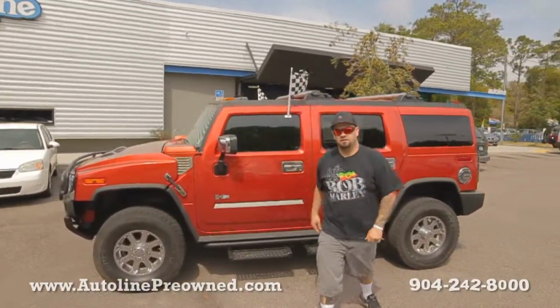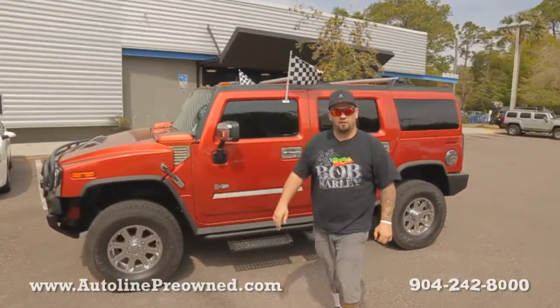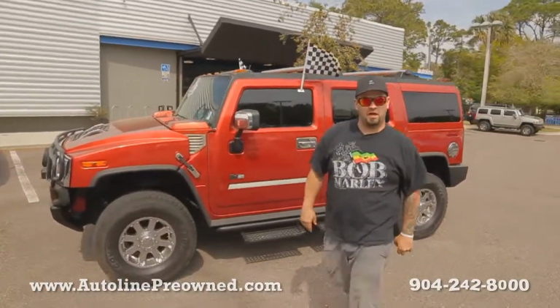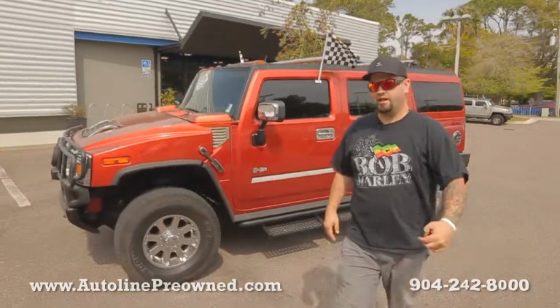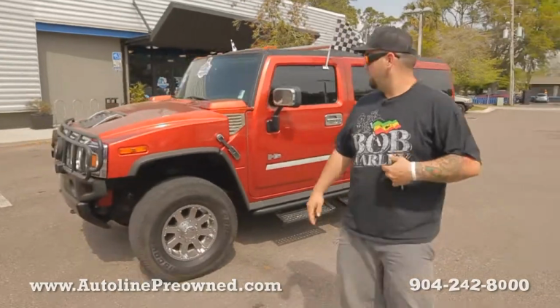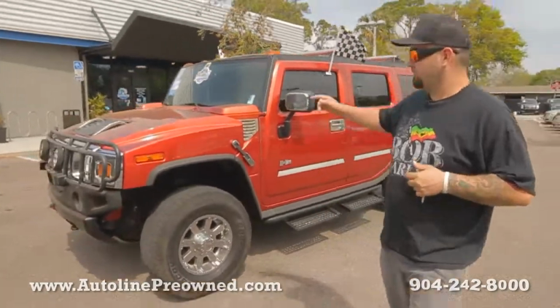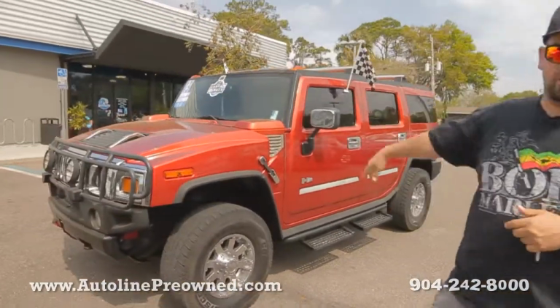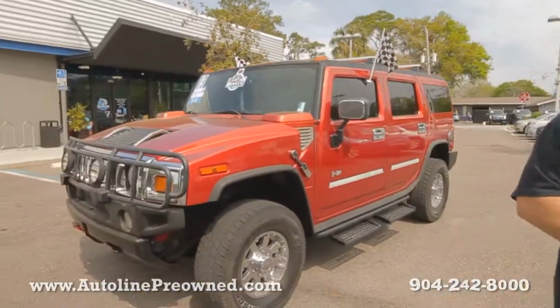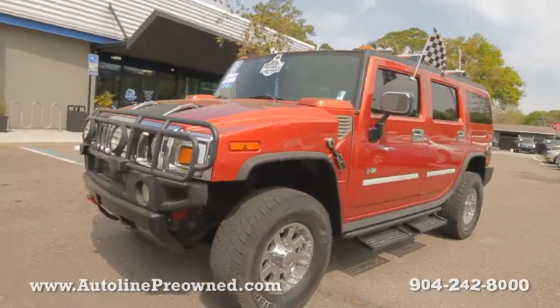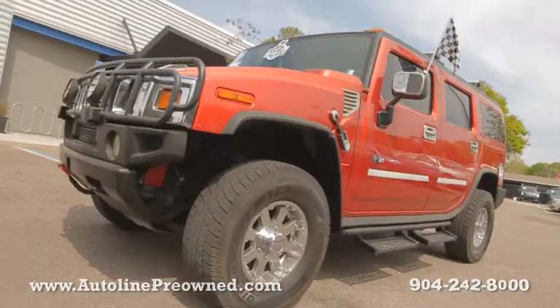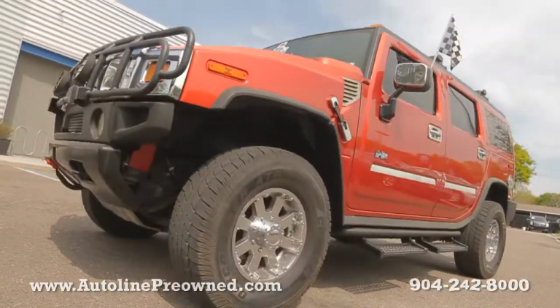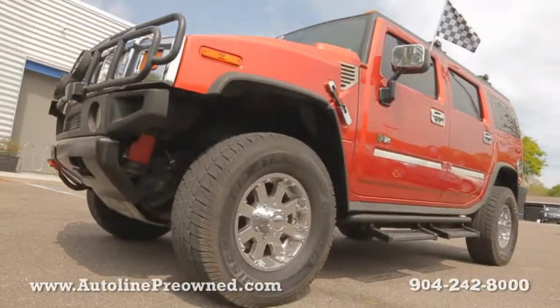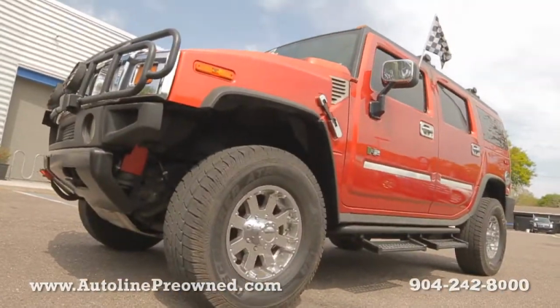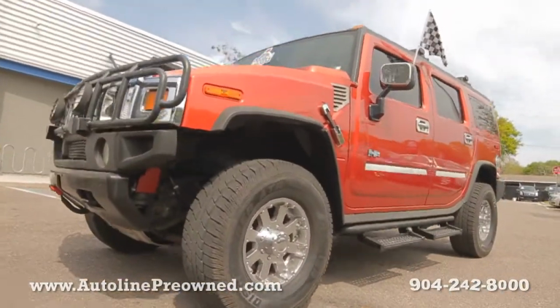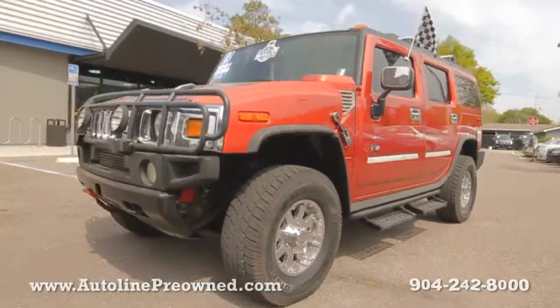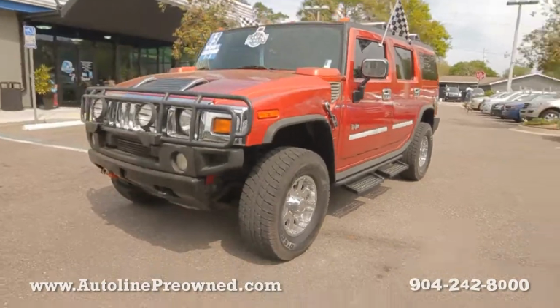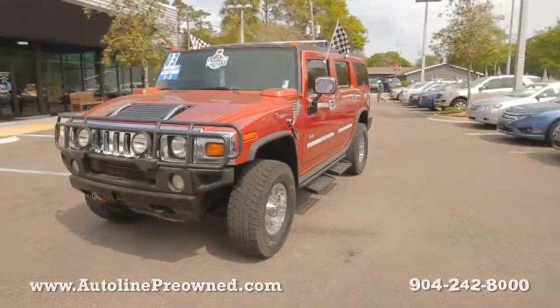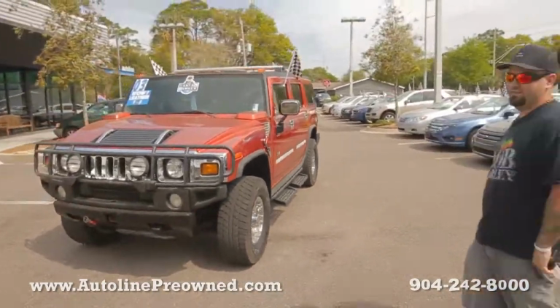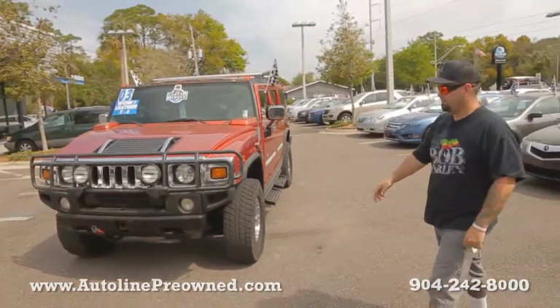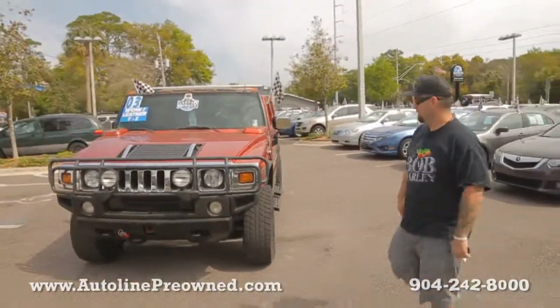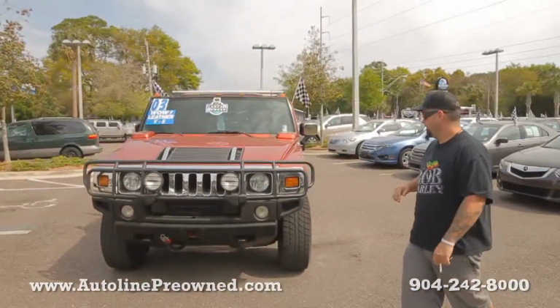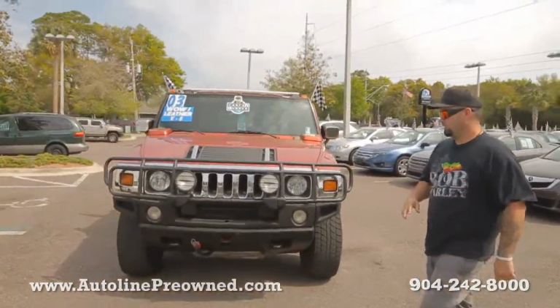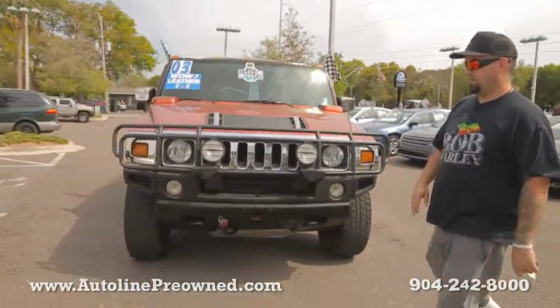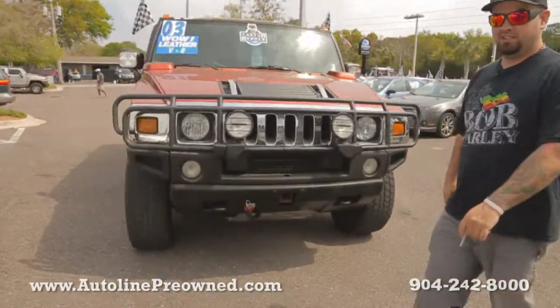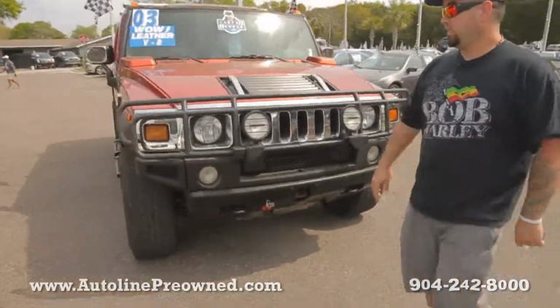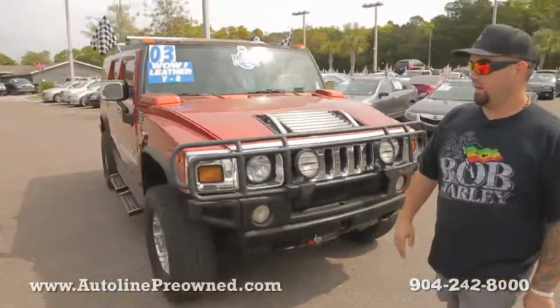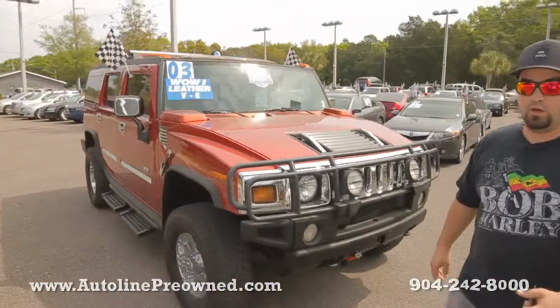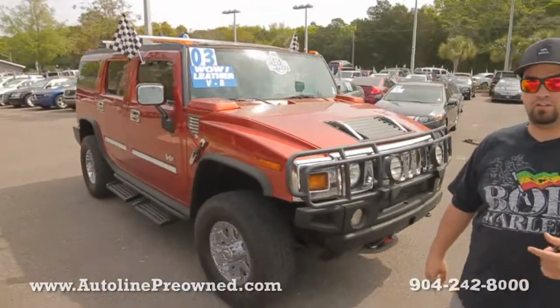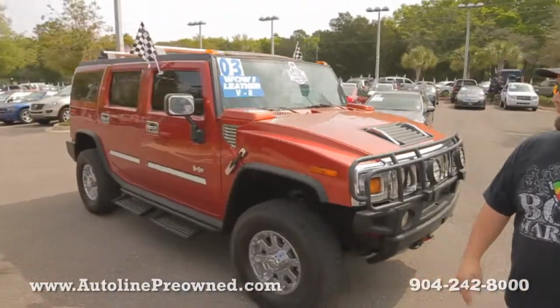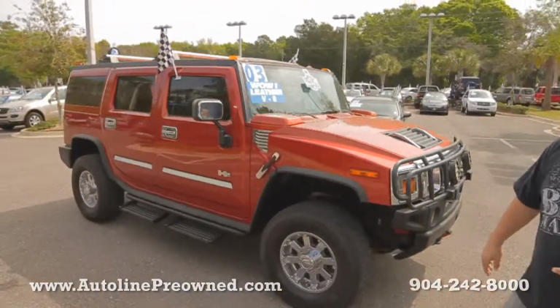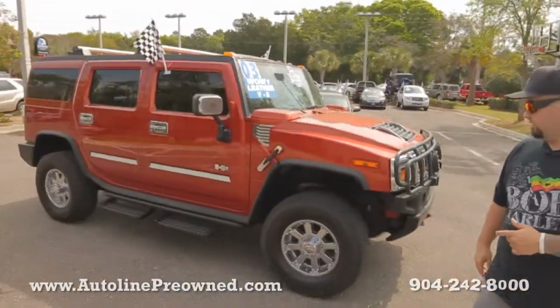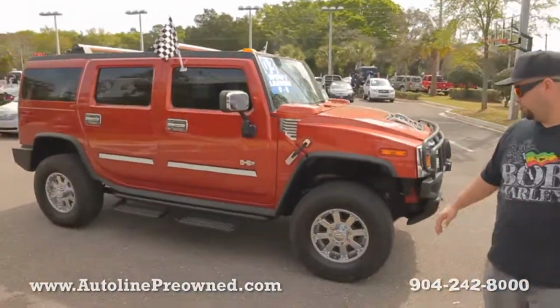What's up you guys? Welcome to Autoline. I'm Woody and this is our 2003 Hummer H2. This vehicle's got a six-liter V8 motor, four-wheel drive, clean Carfax, one owner. It's never been in an accident, owned in the state of Florida.